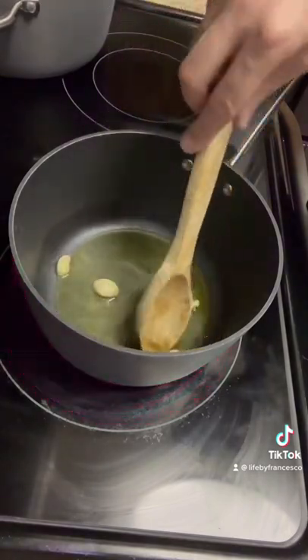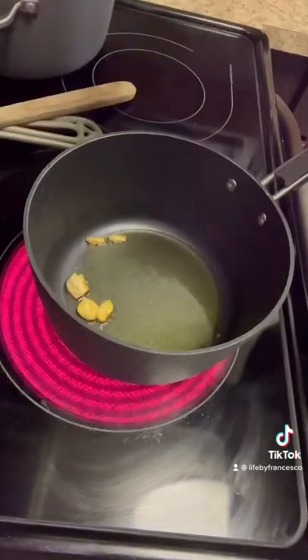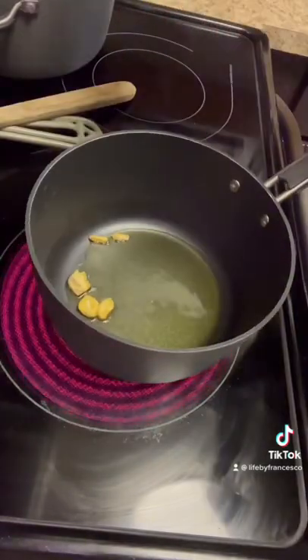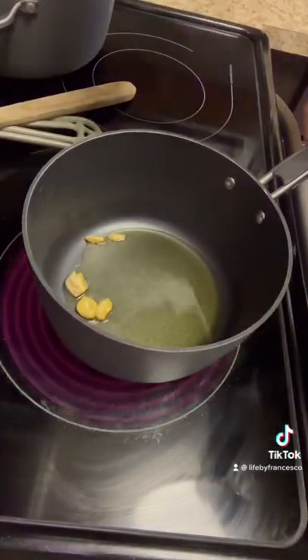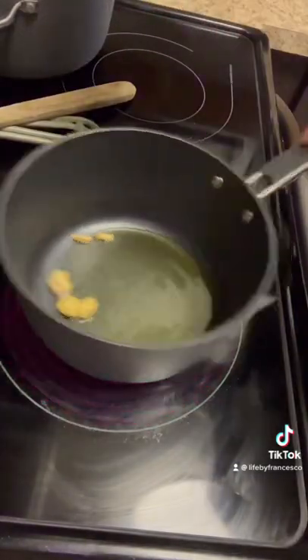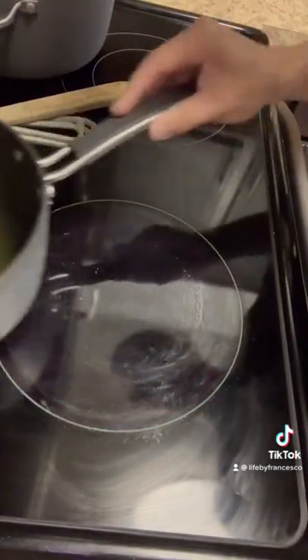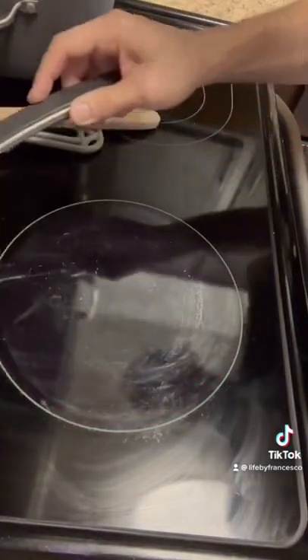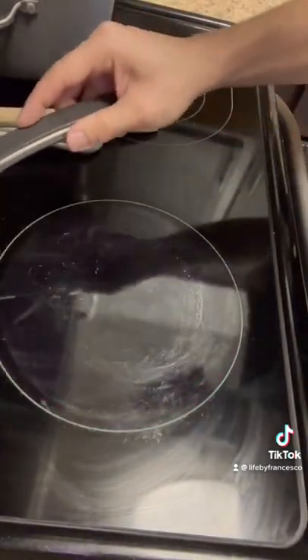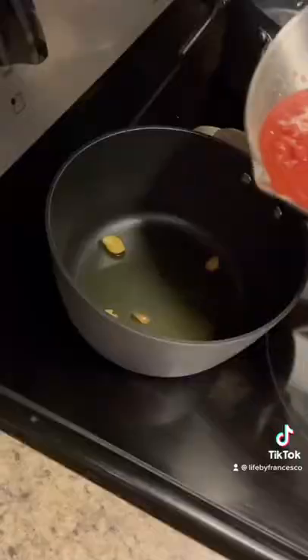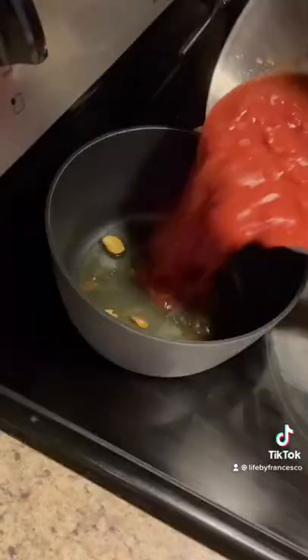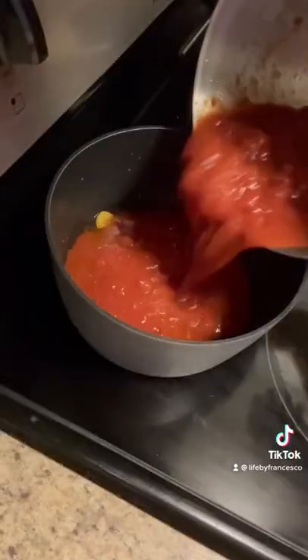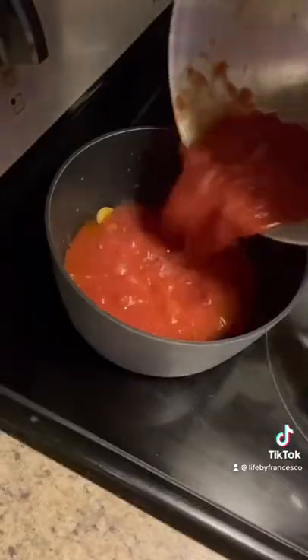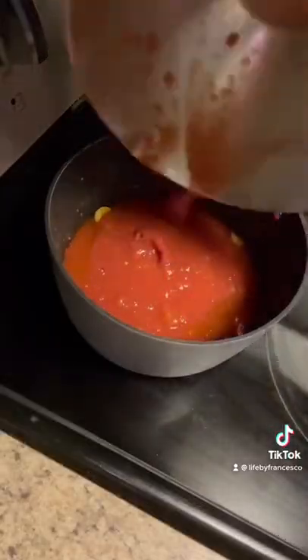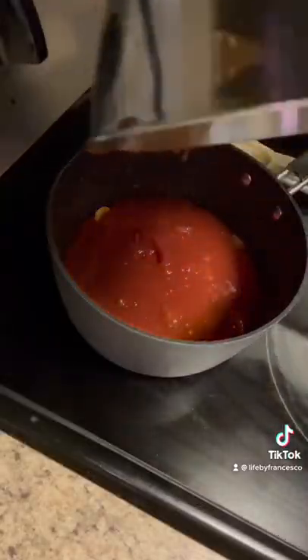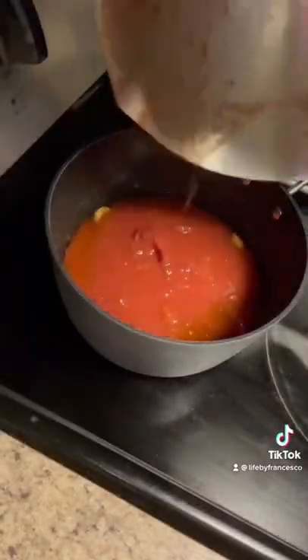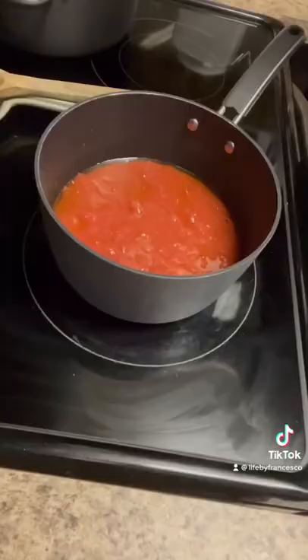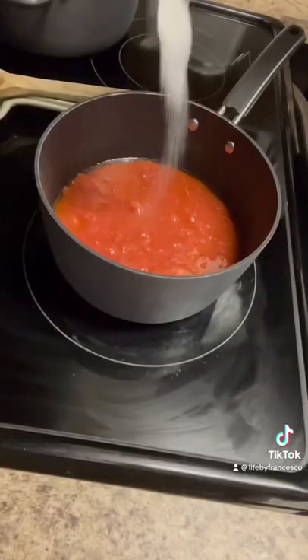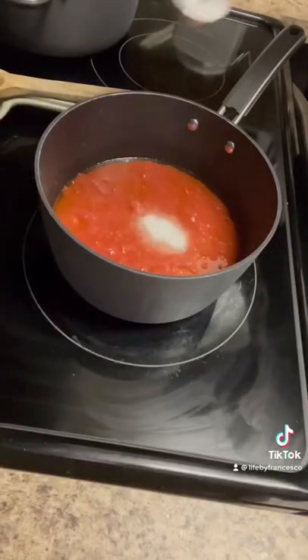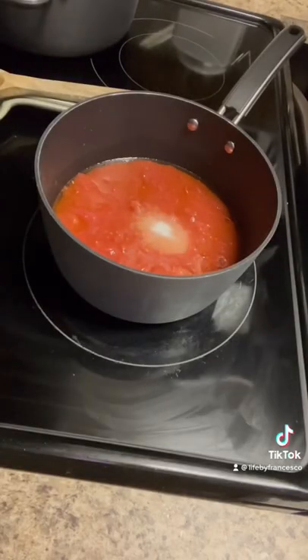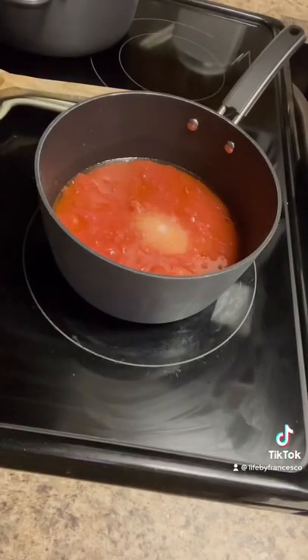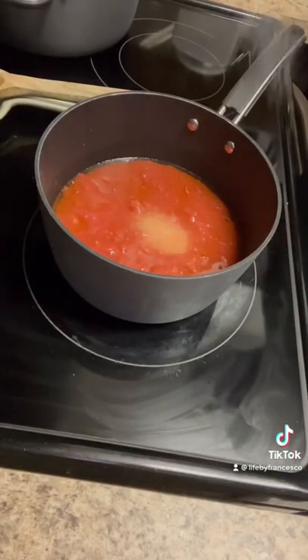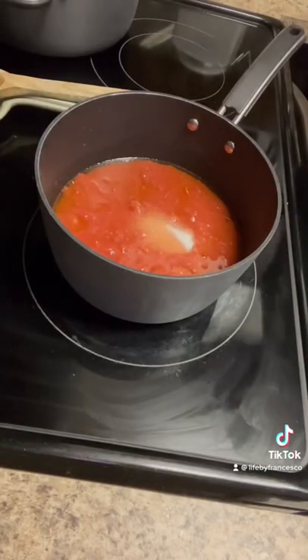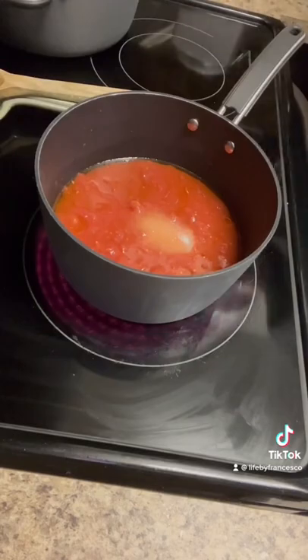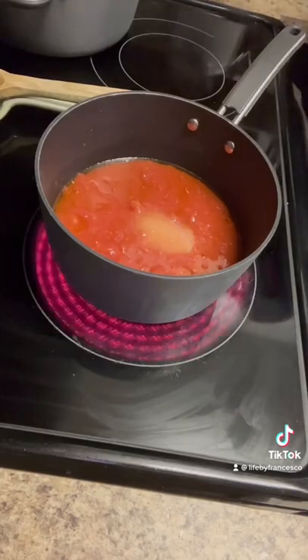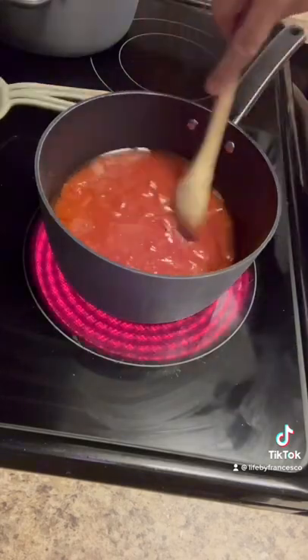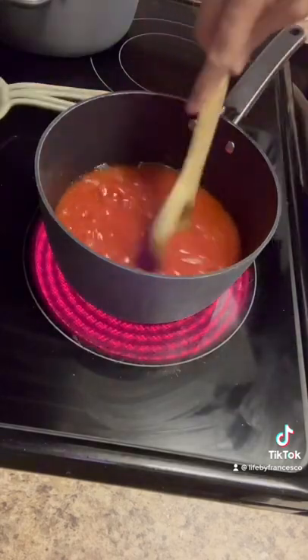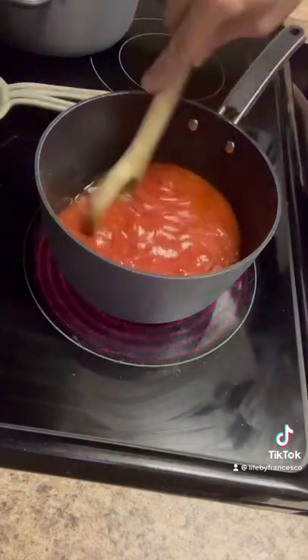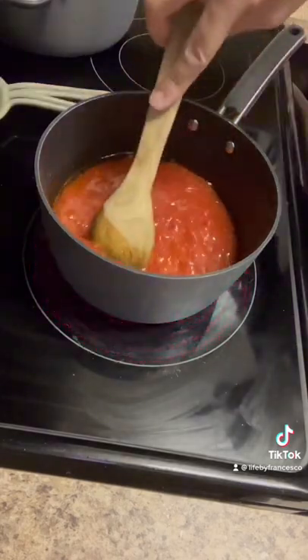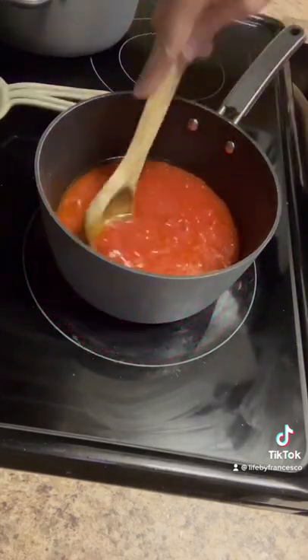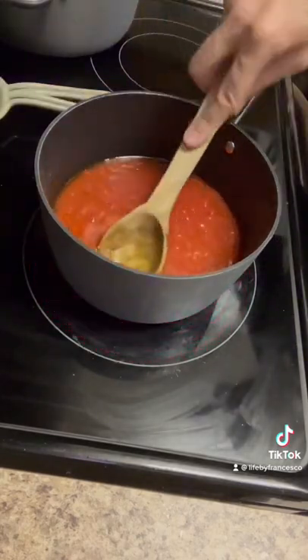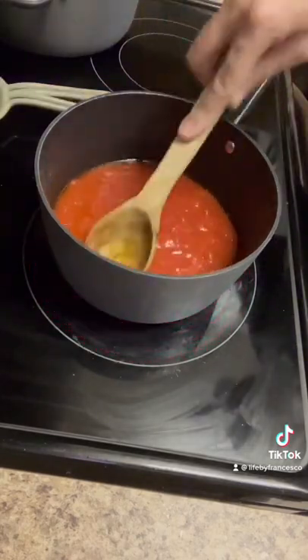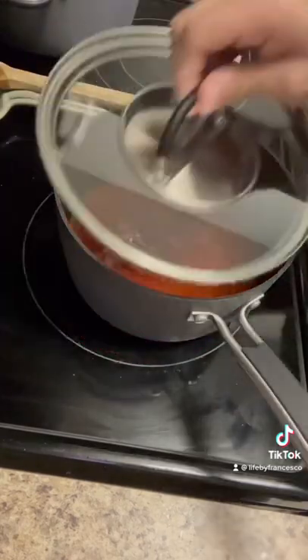Once it's cooked, I took the pot off of the burner and let it cool off a bit. I then added my hand-crushed tomatoes, put it back on the burner, and added some sugar and salt. I covered it and let it simmer on low to medium heat for about an hour.